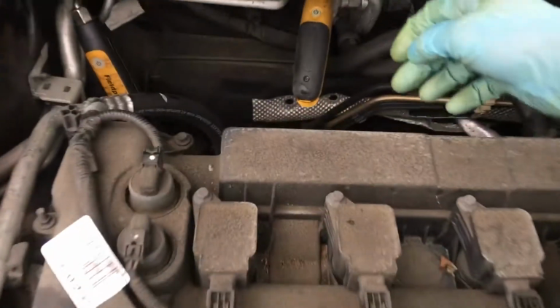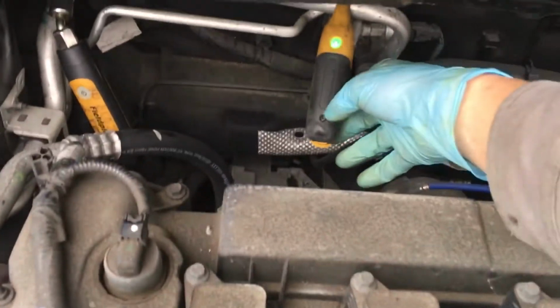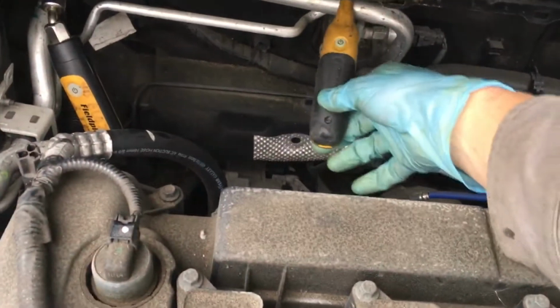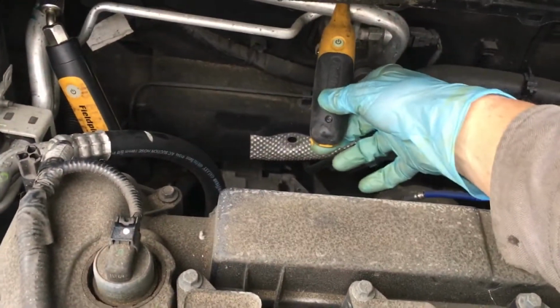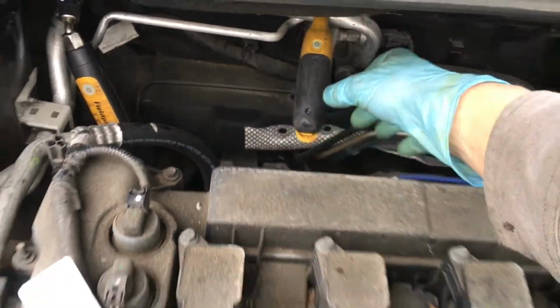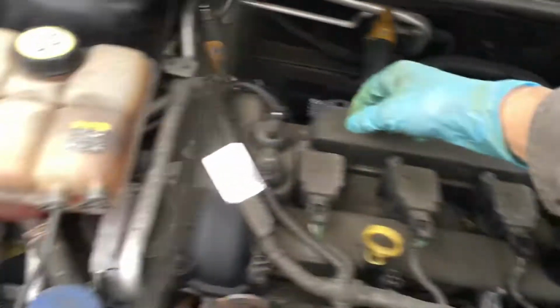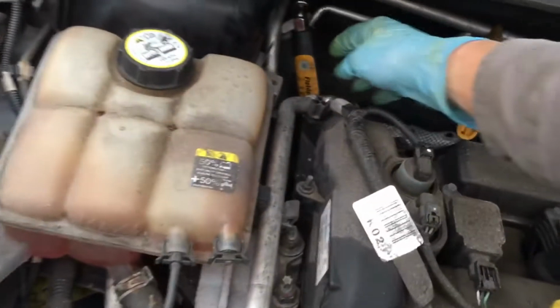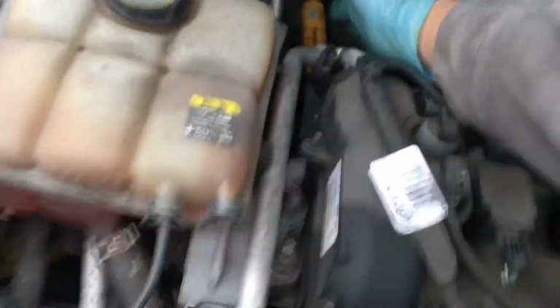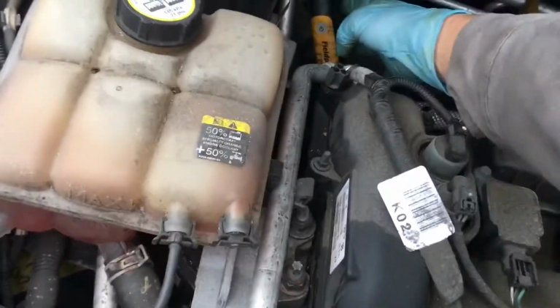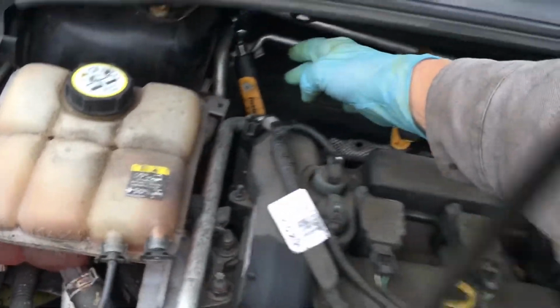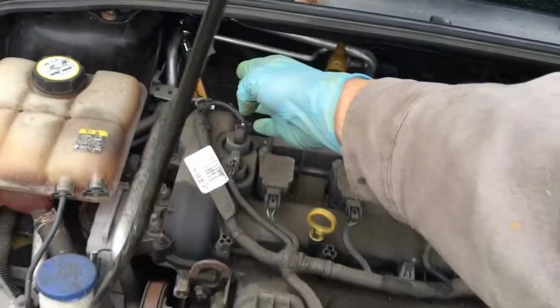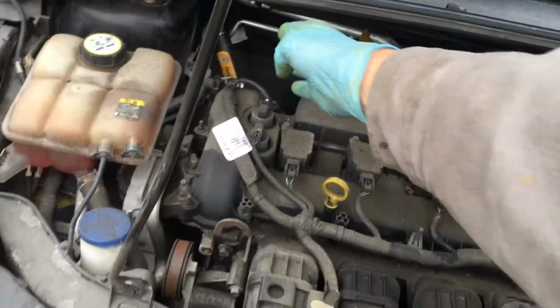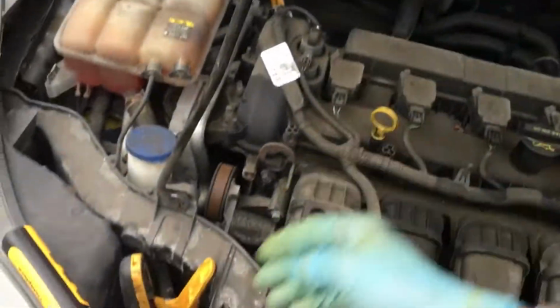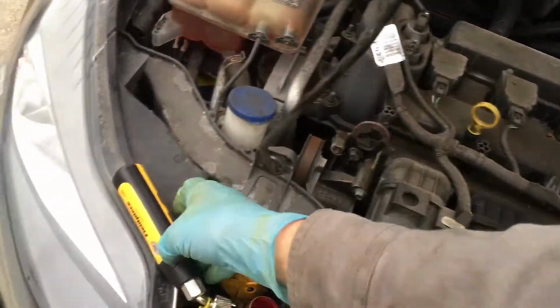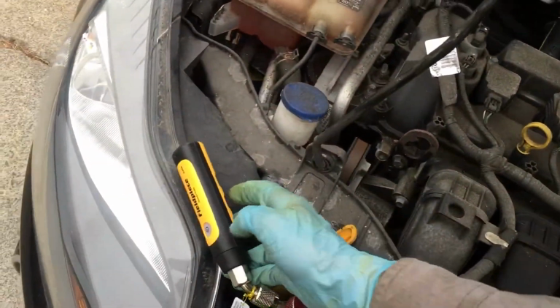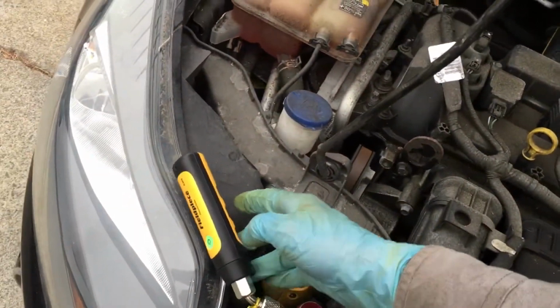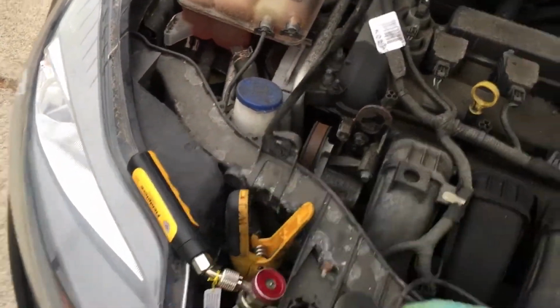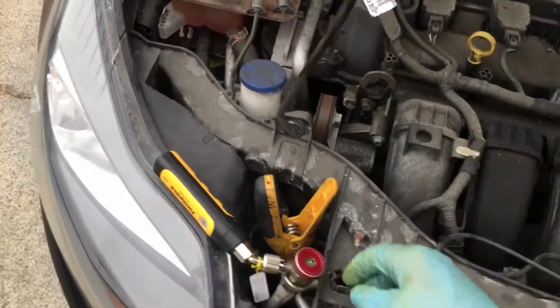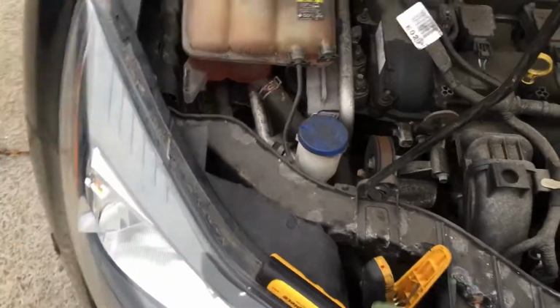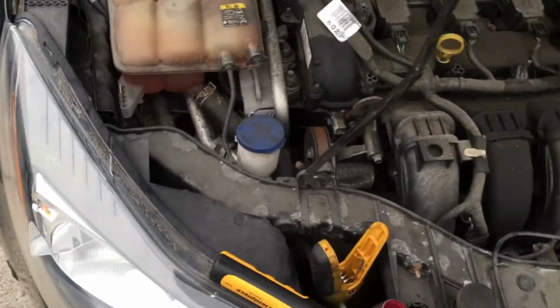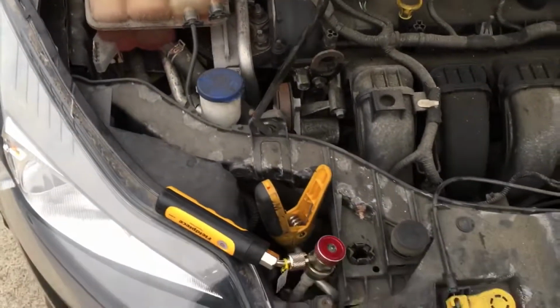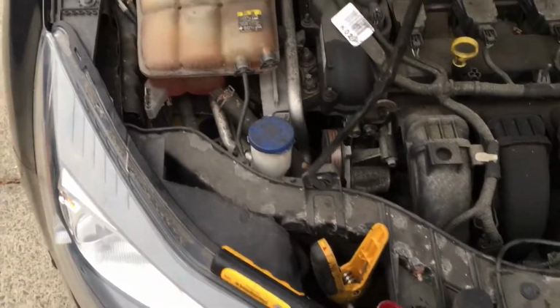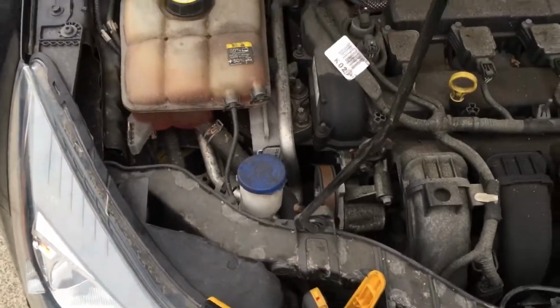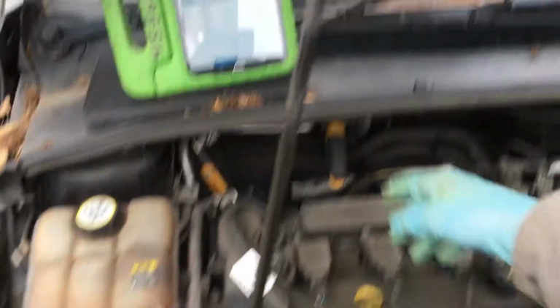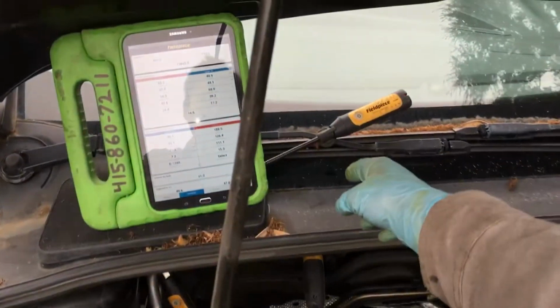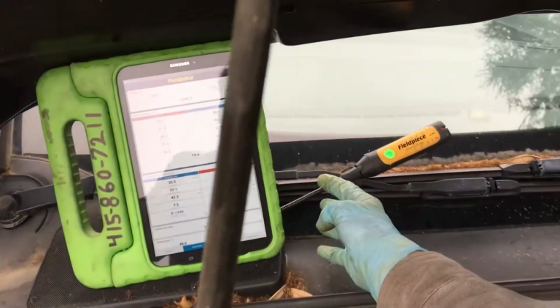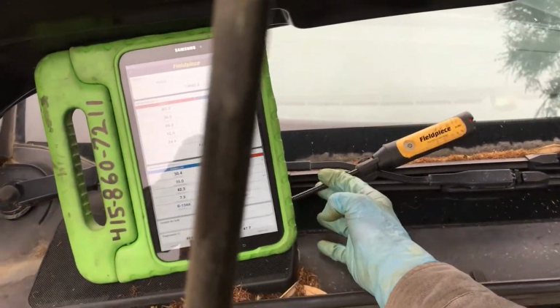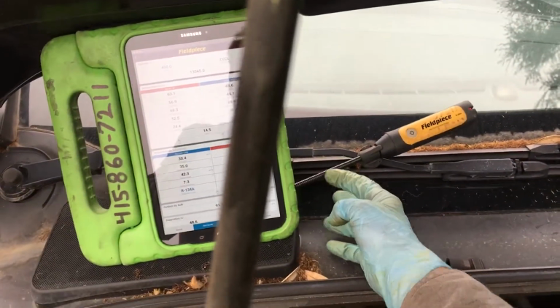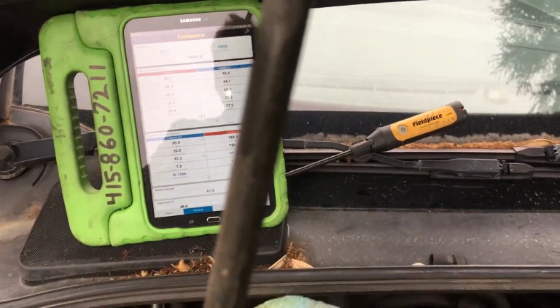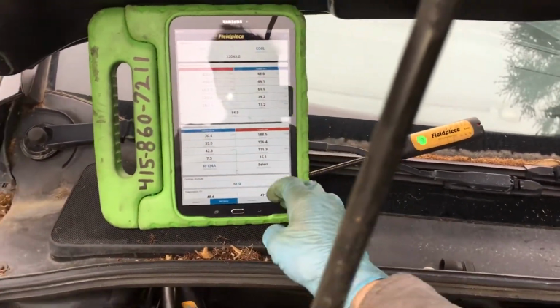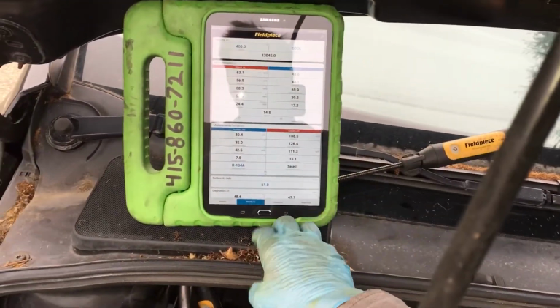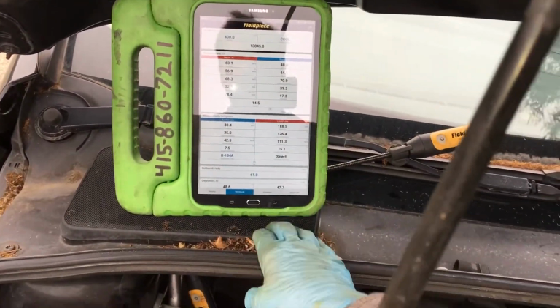This will give me my superheat, low-side pressure and temperature — all Bluetooth connected — high-side pressure, and air inlet temperature coming from the grill.